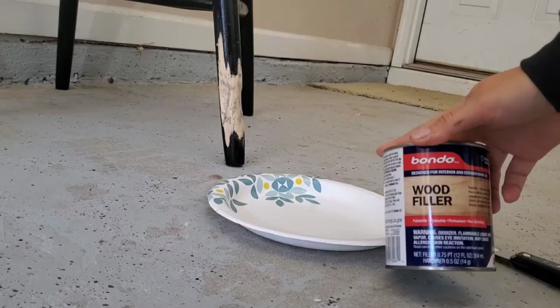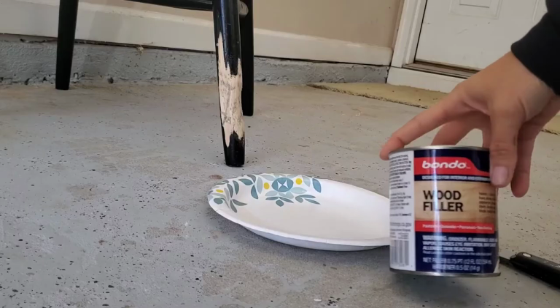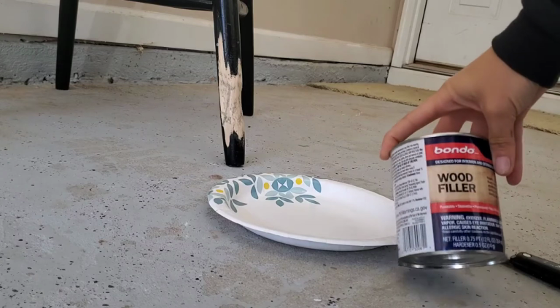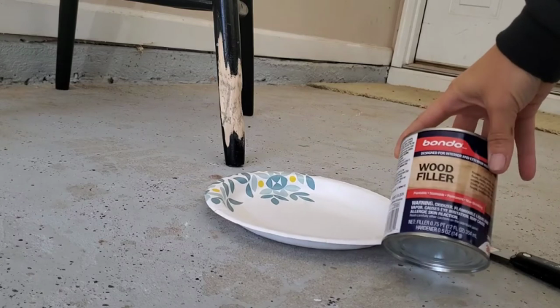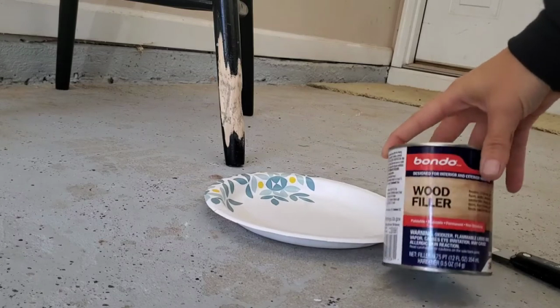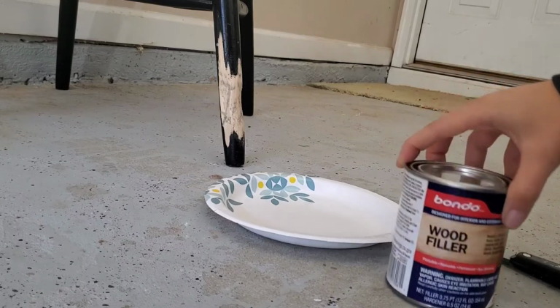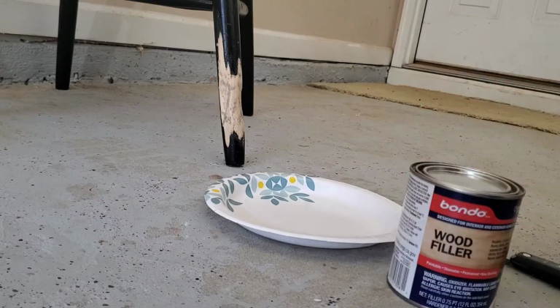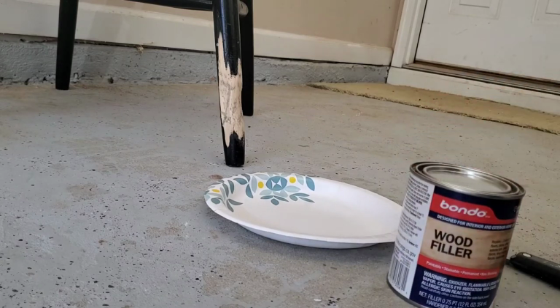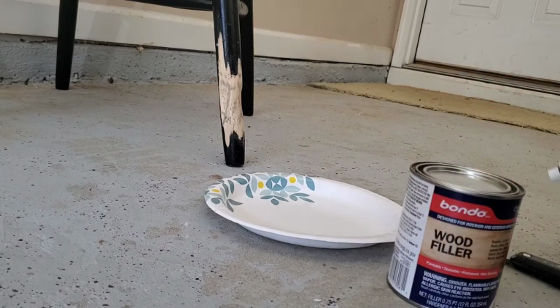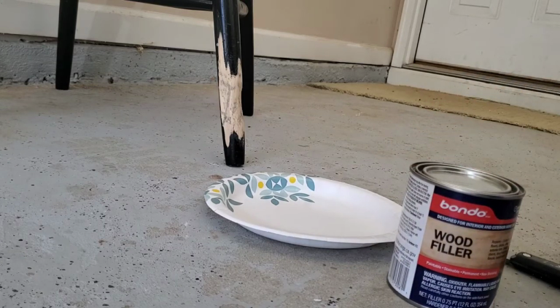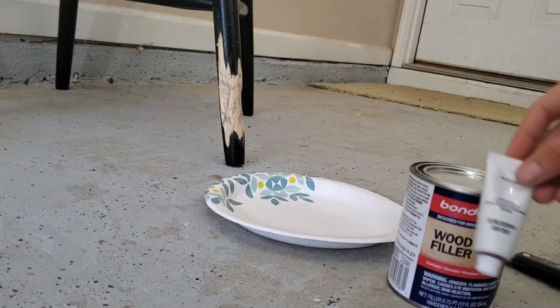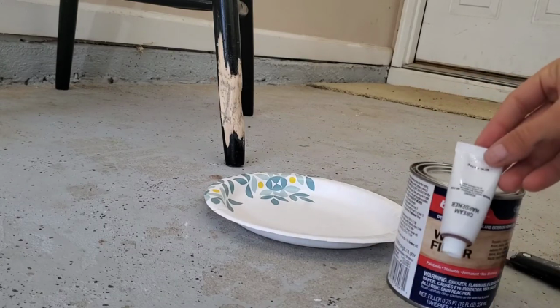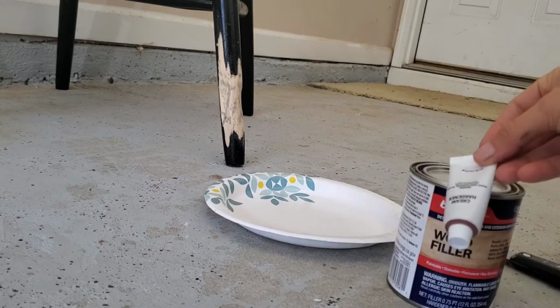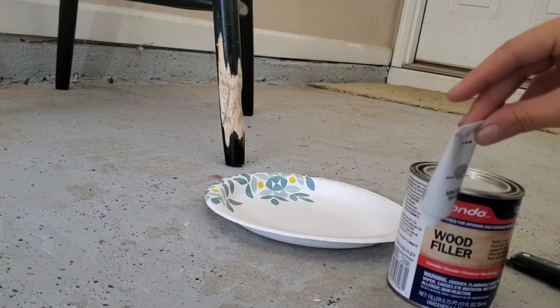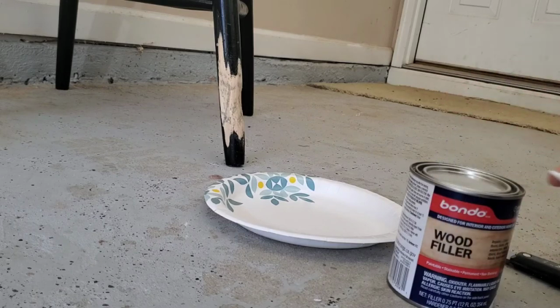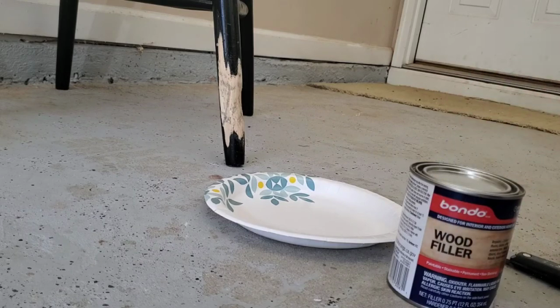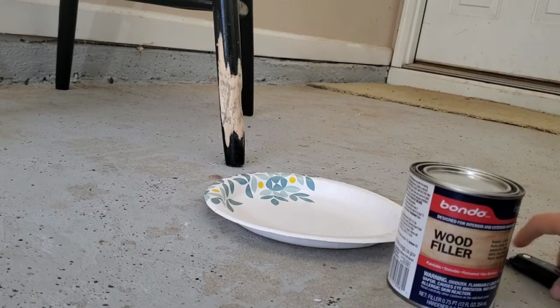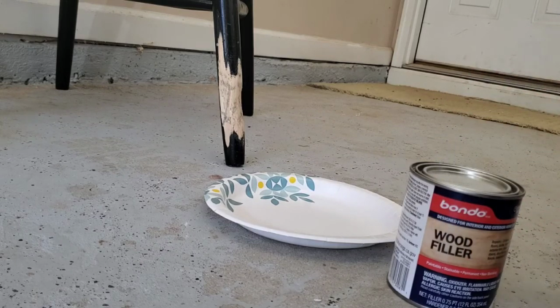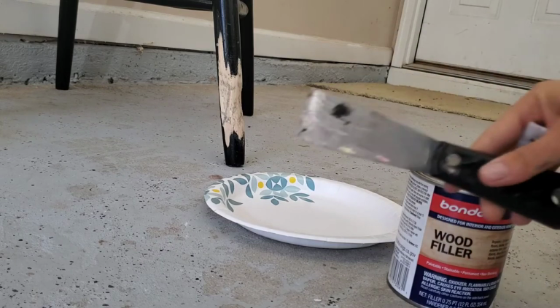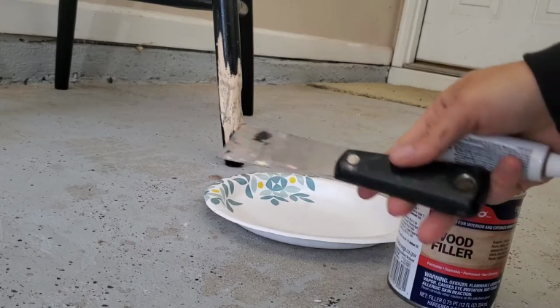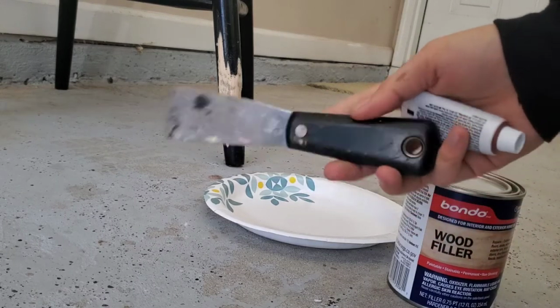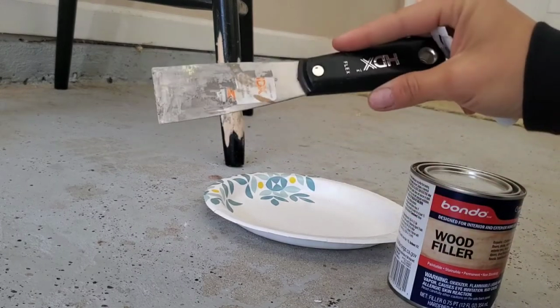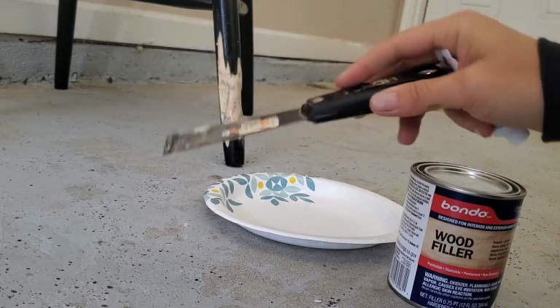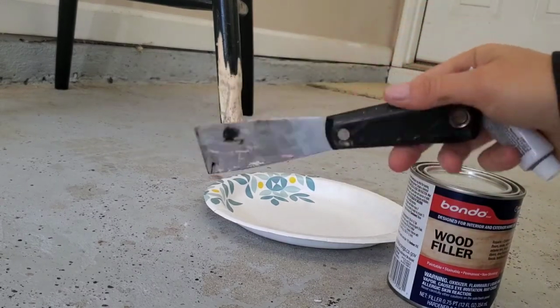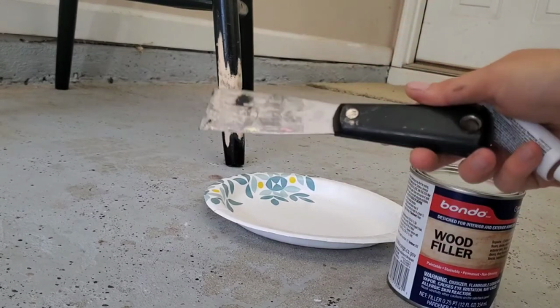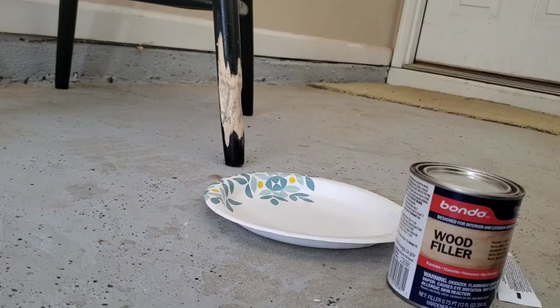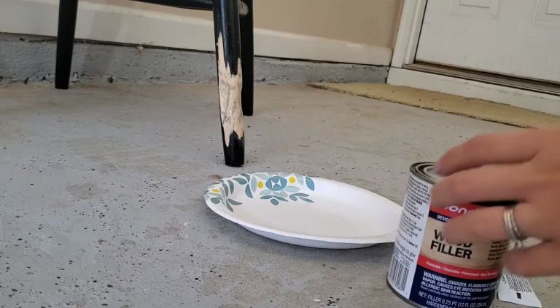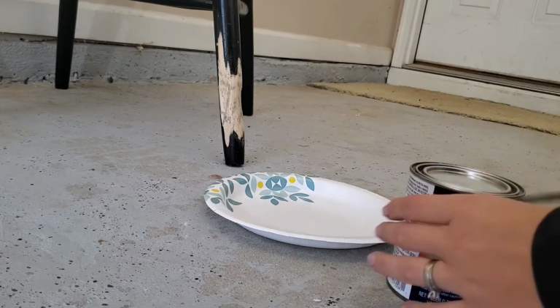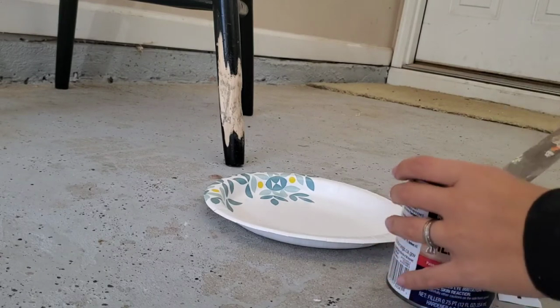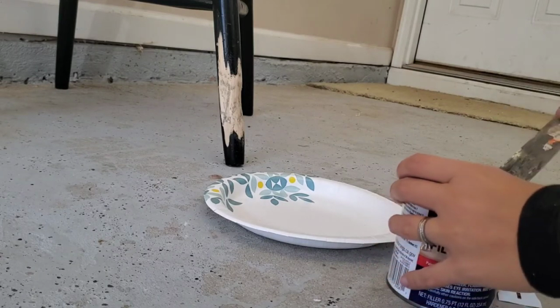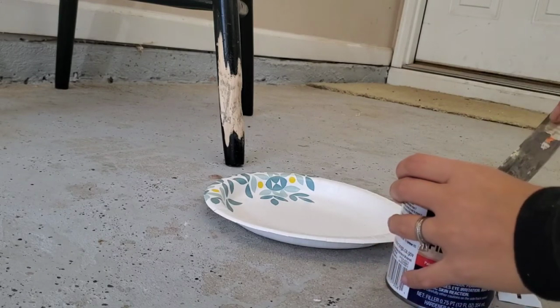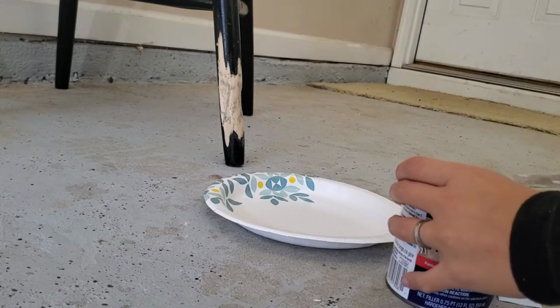I bought this Bondo wood filler from Home Depot and I can link it down below for you guys — it also comes with the entire kit that you're going to need. I use this little spatula and a paper plate so that I can just throw it away once I'm done.